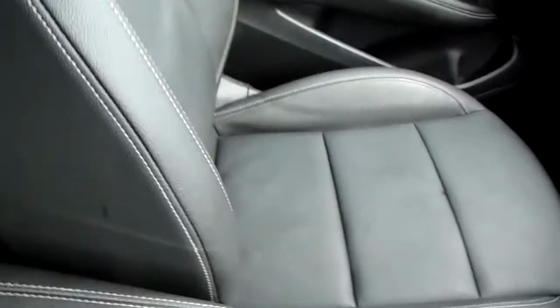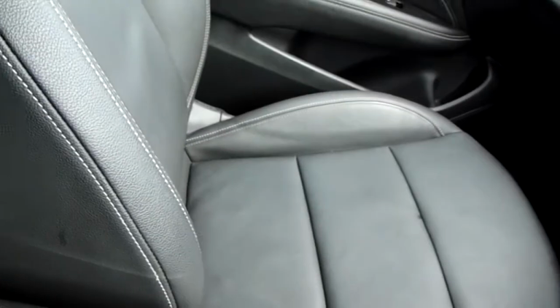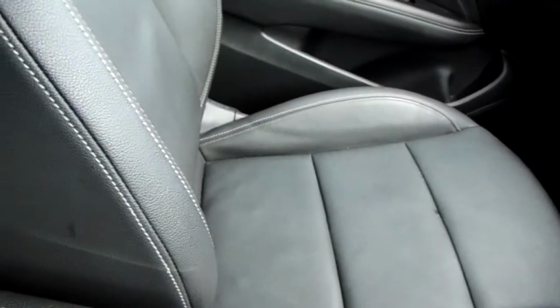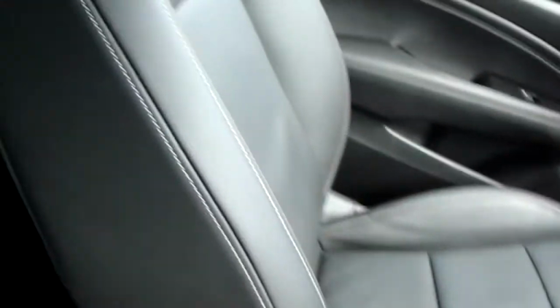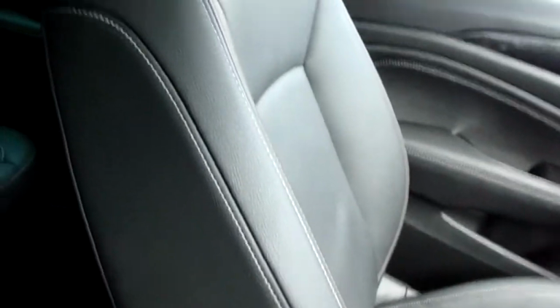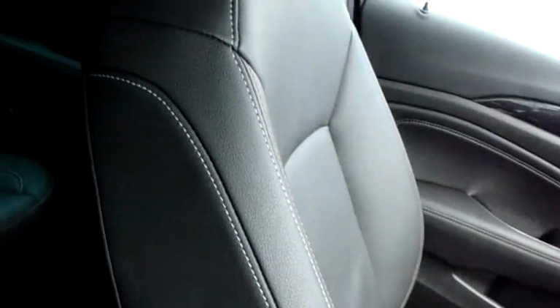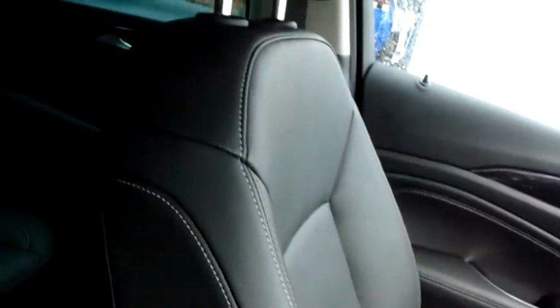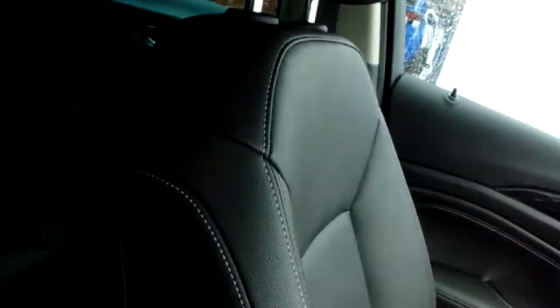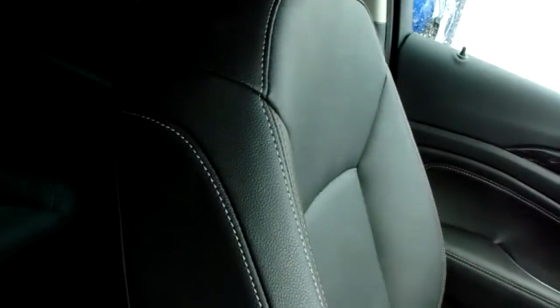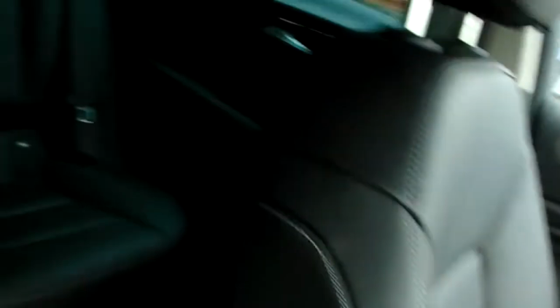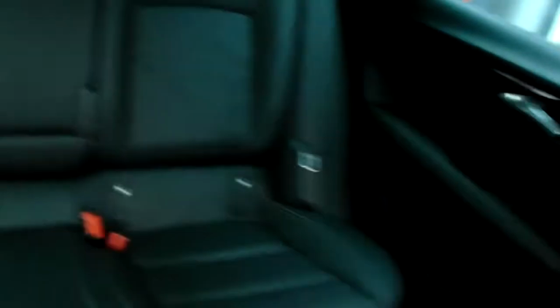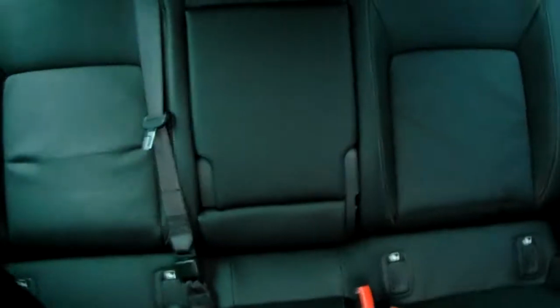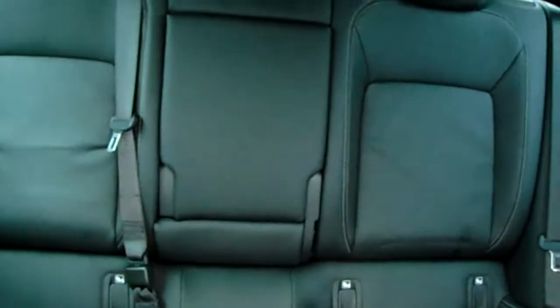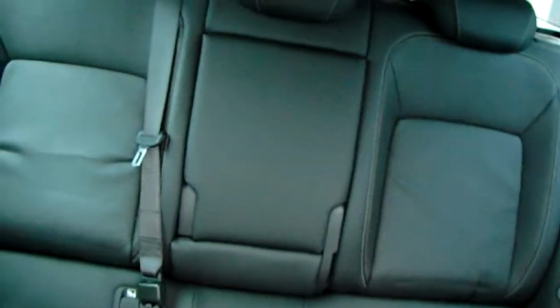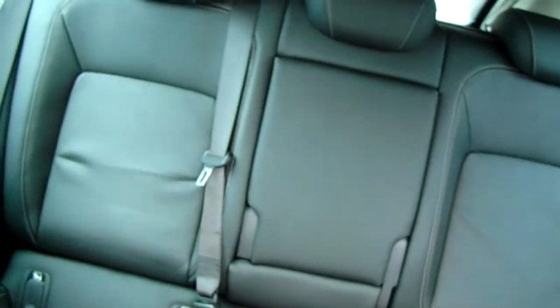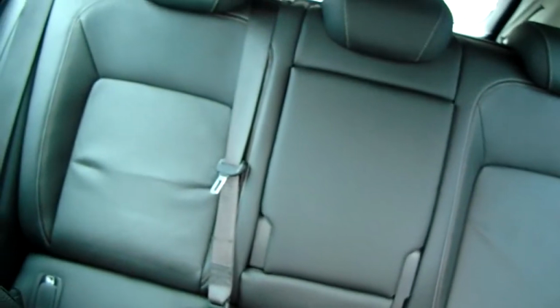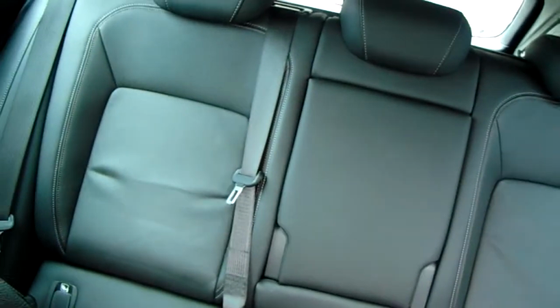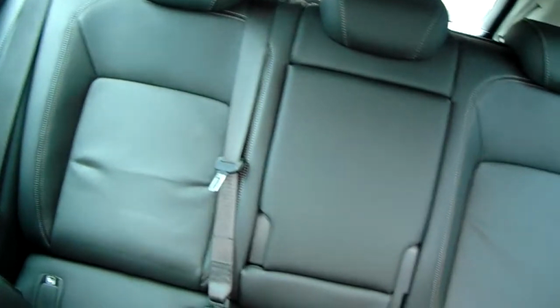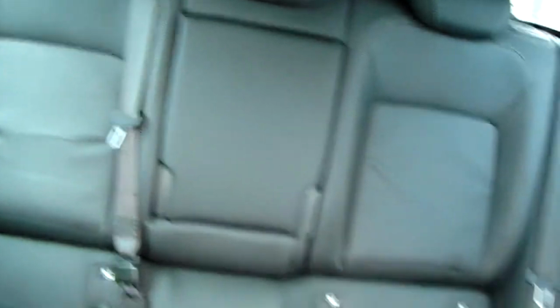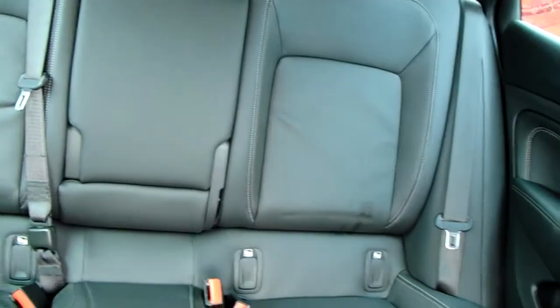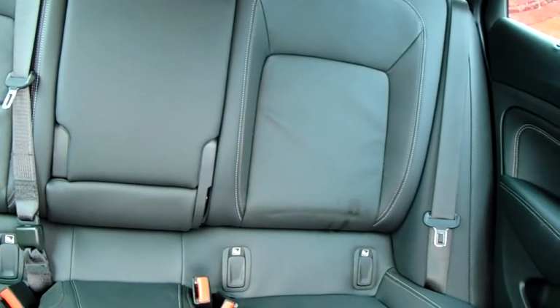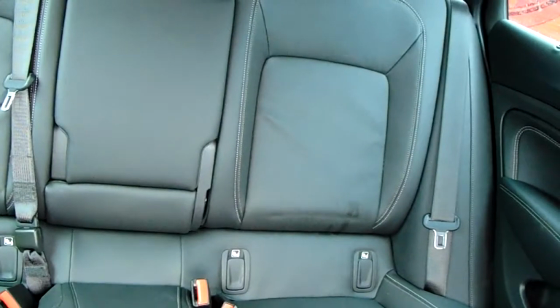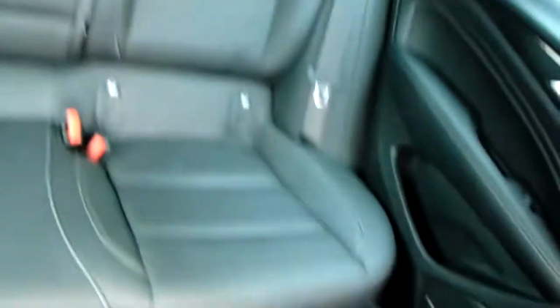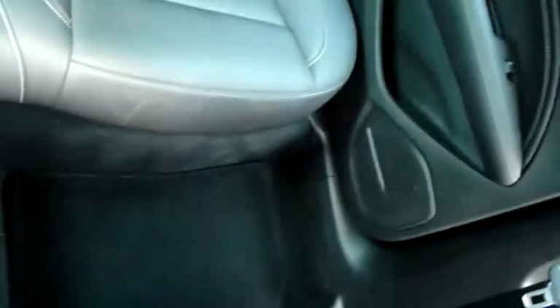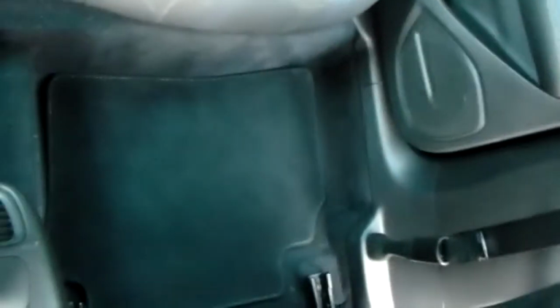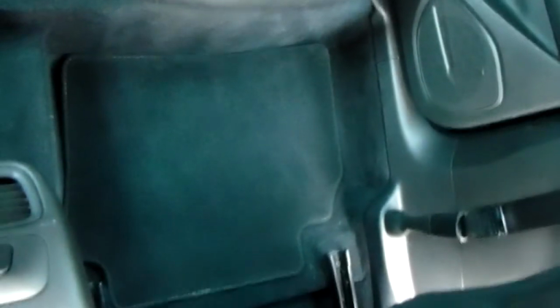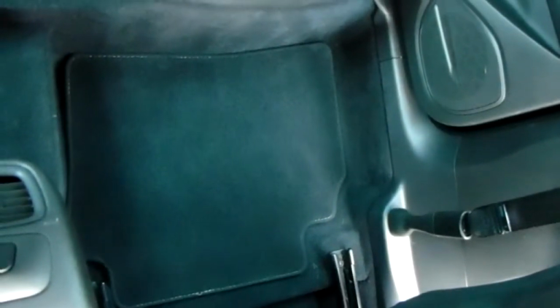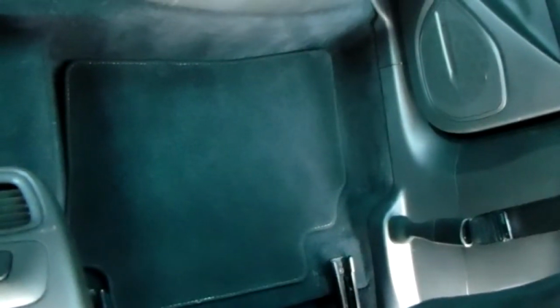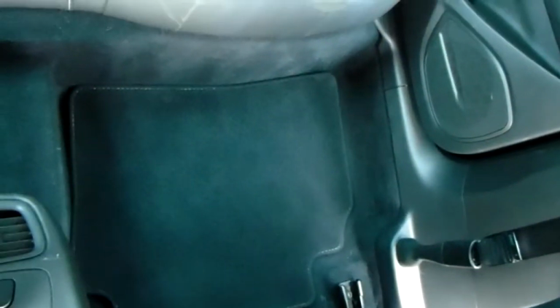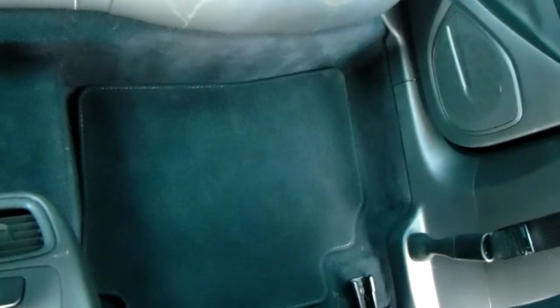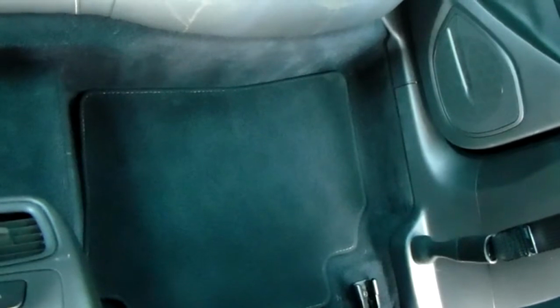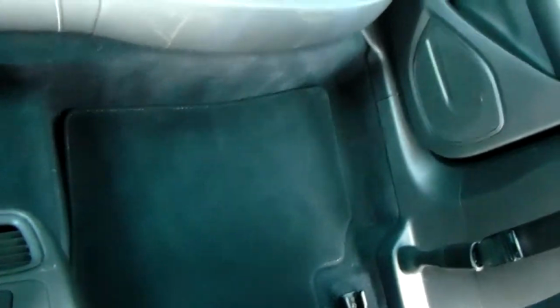Moving on to the seats in this Vauxhall Insignia, fully finished in black leather. That same design is mirrored in those back seats, and your outer two rear seats are also heated. There's a fantastic amount of leg space throughout the car as well, ensuring comfort.